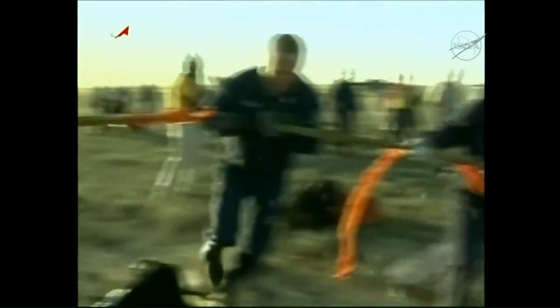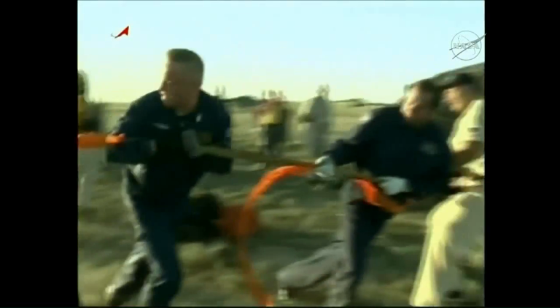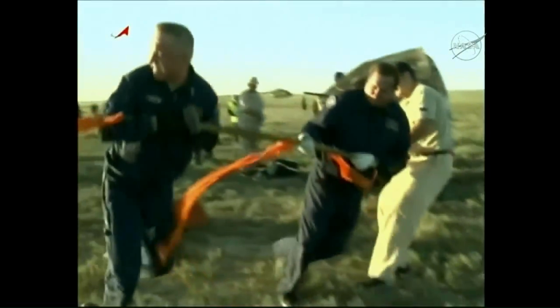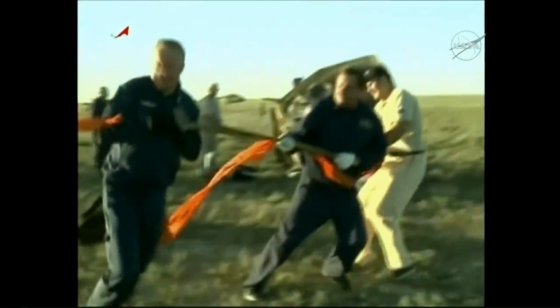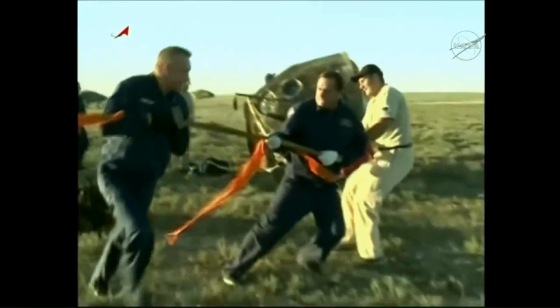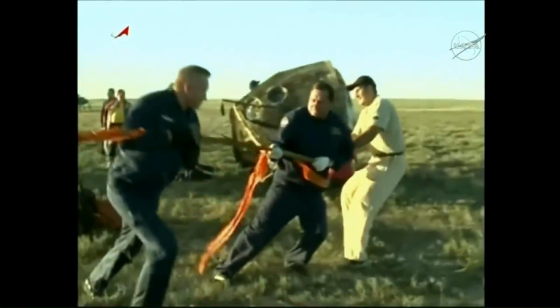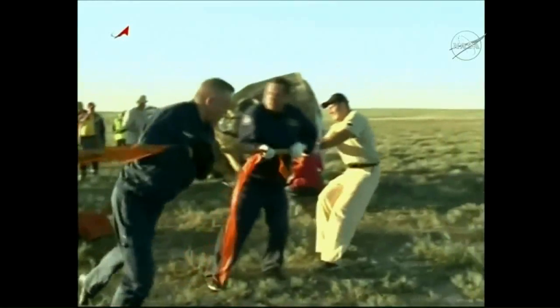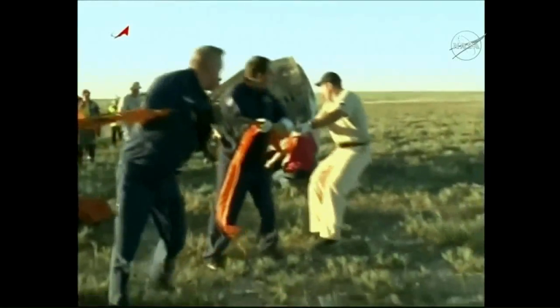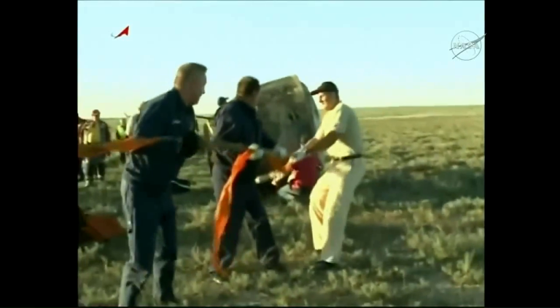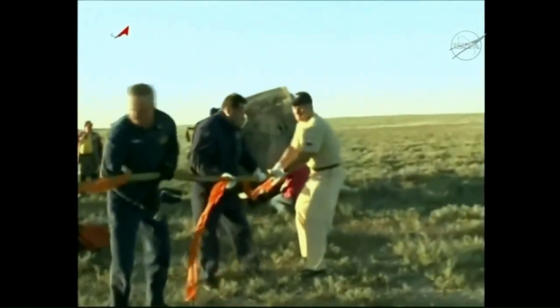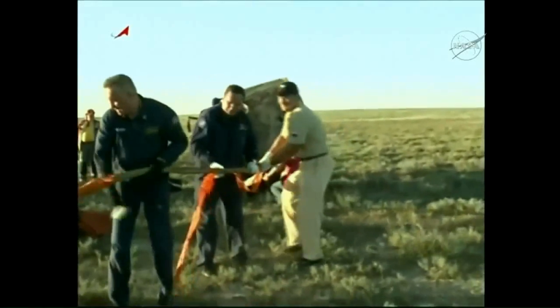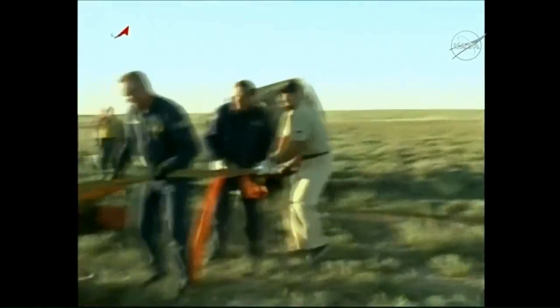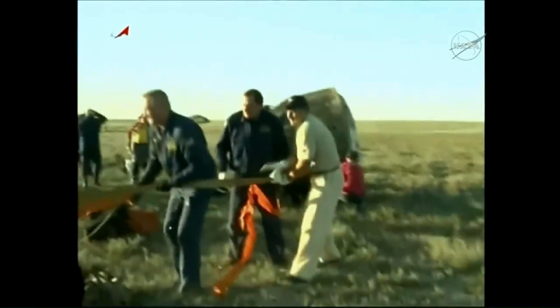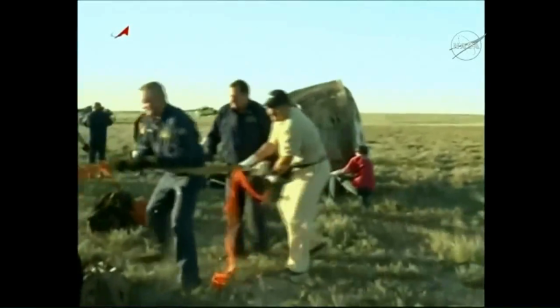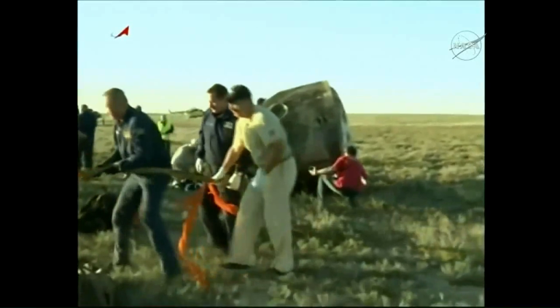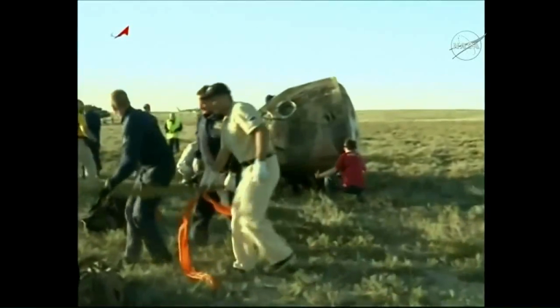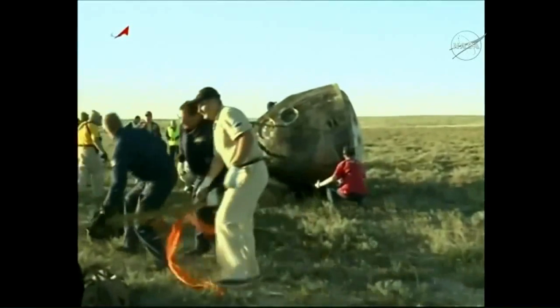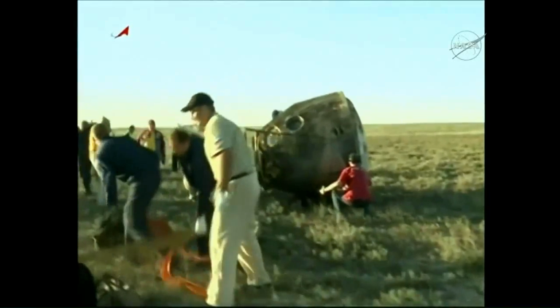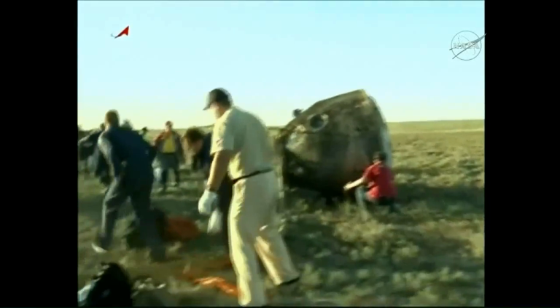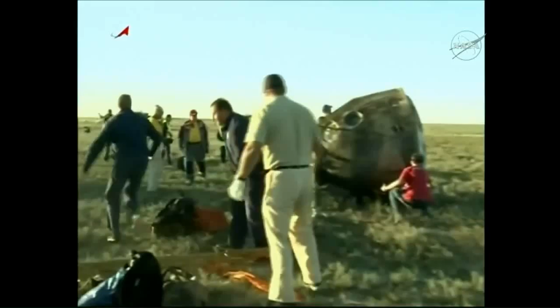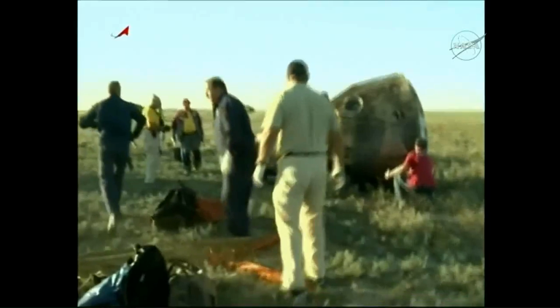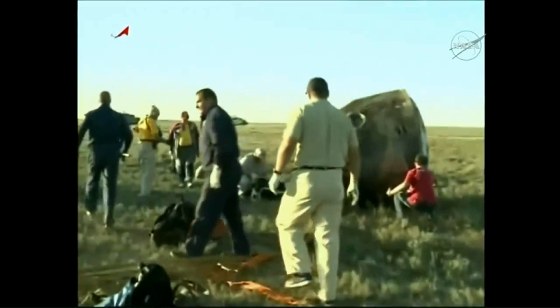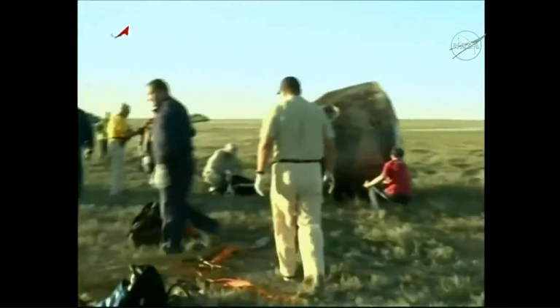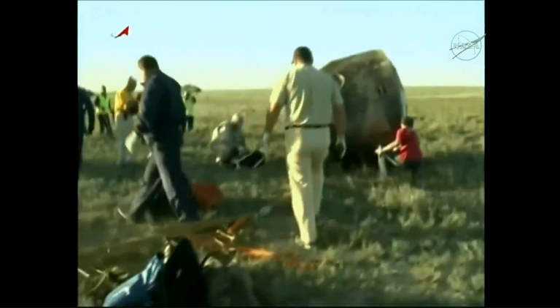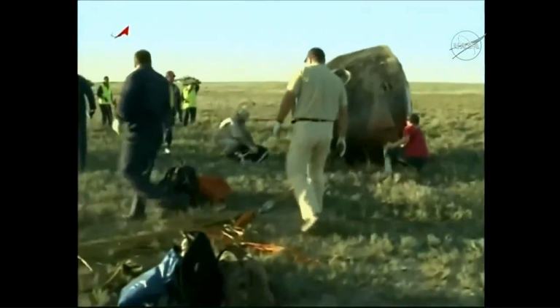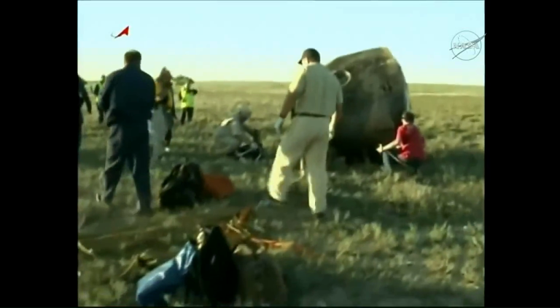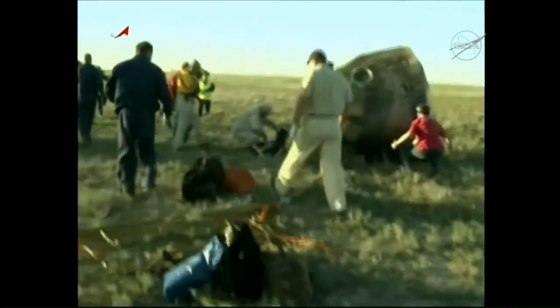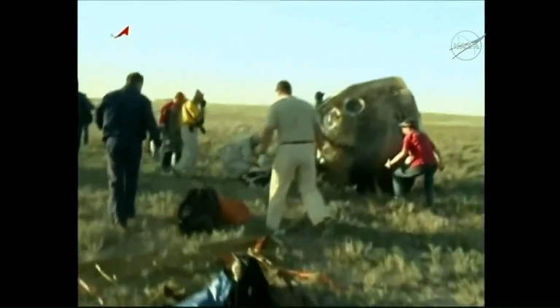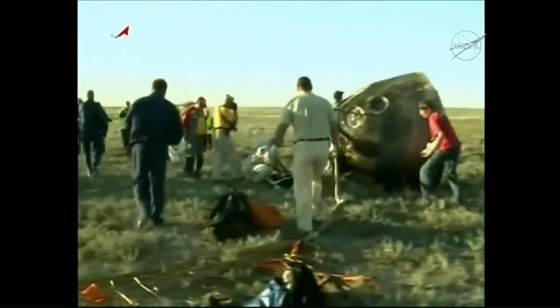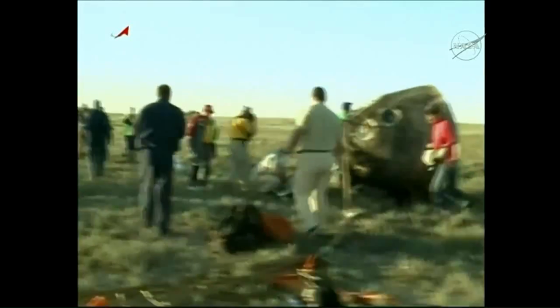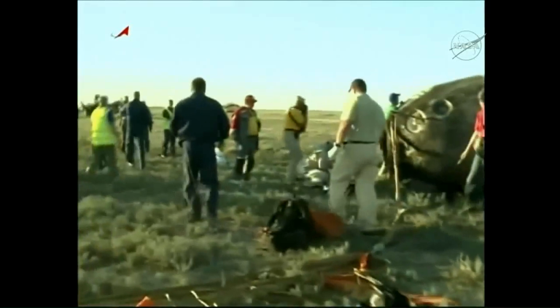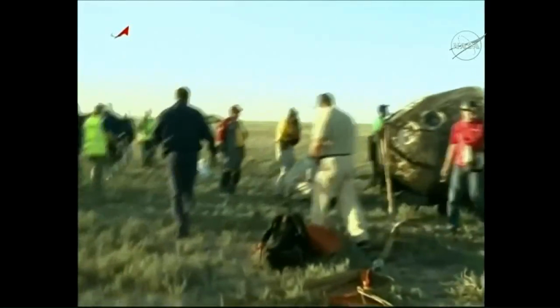Before this, you saw an excellent view of the soft landing engines from one of the helicopters flying above the Soyuz as it touched down at 9:10 a.m. Central Time.